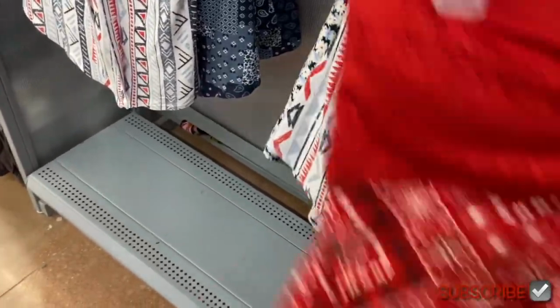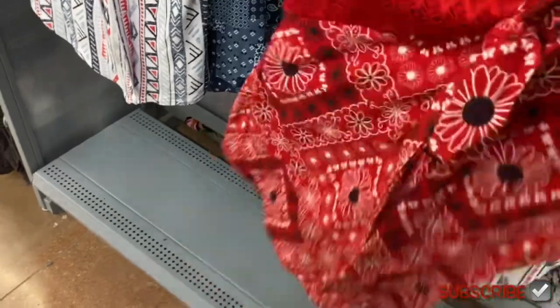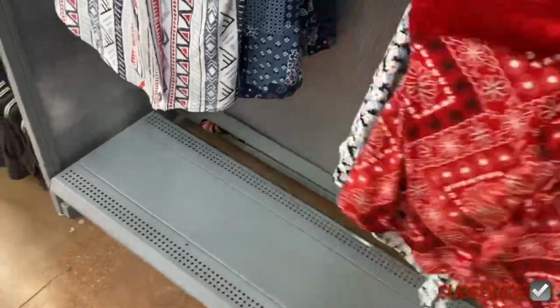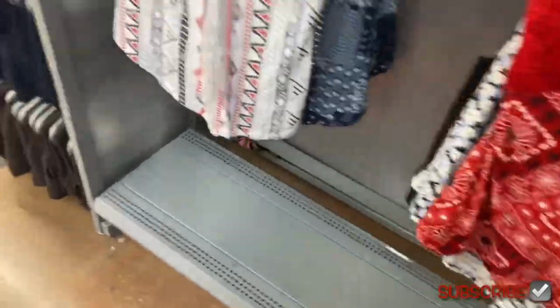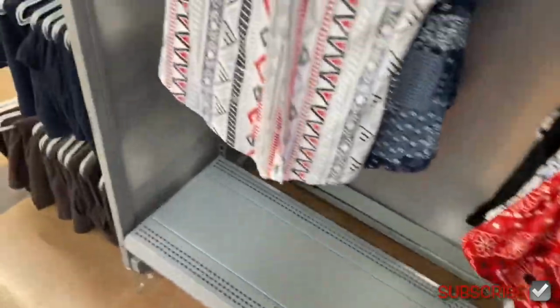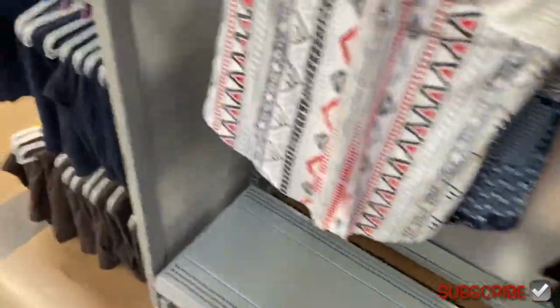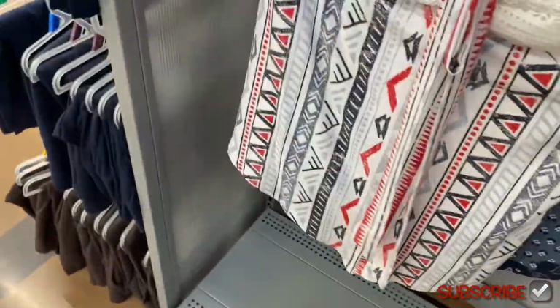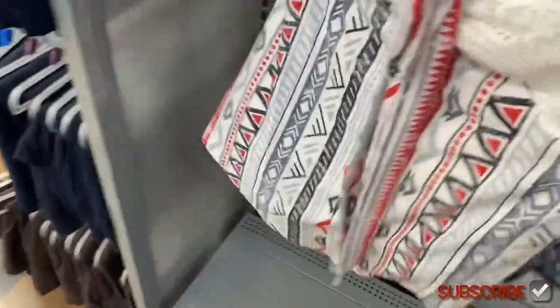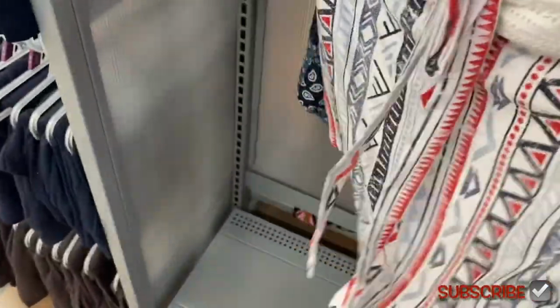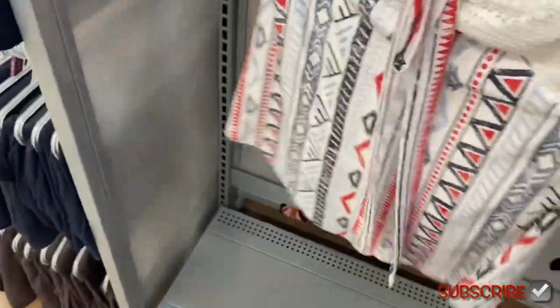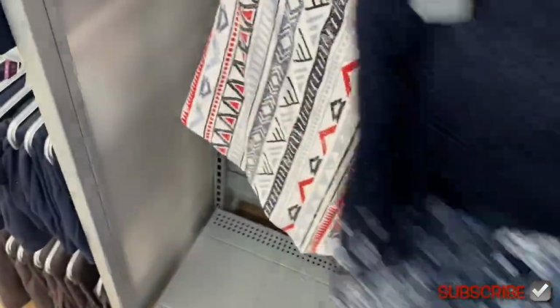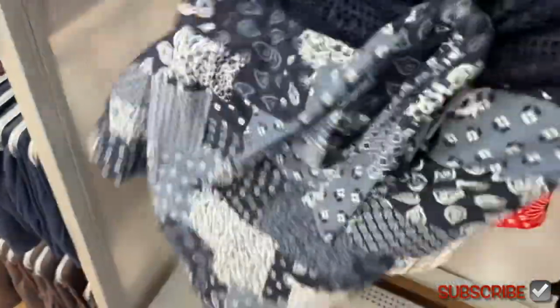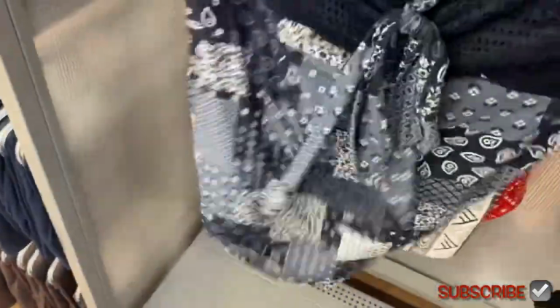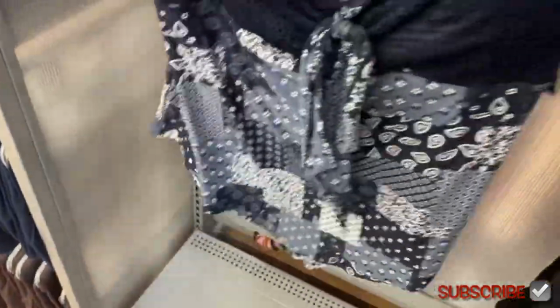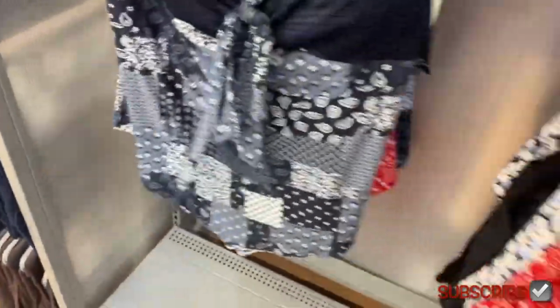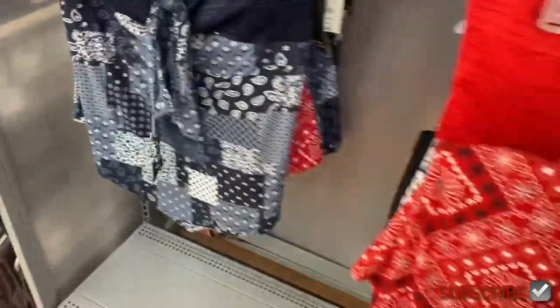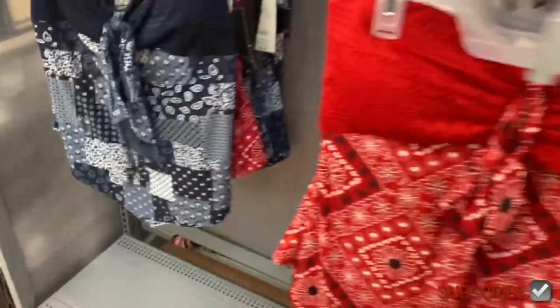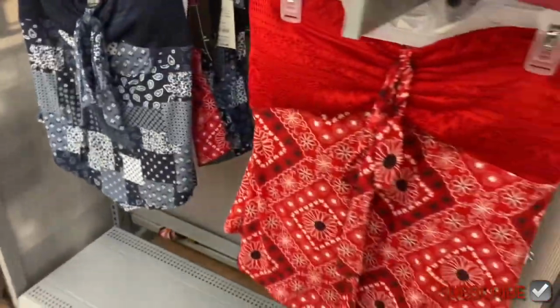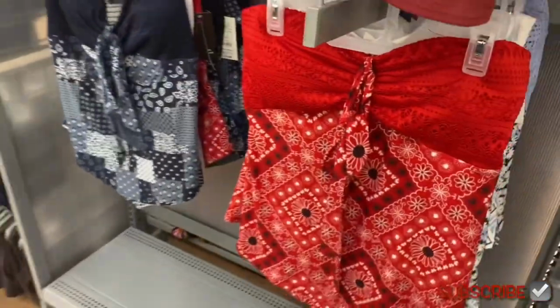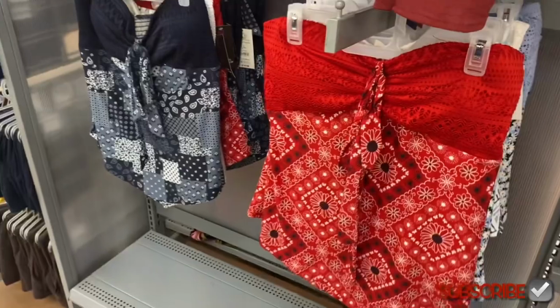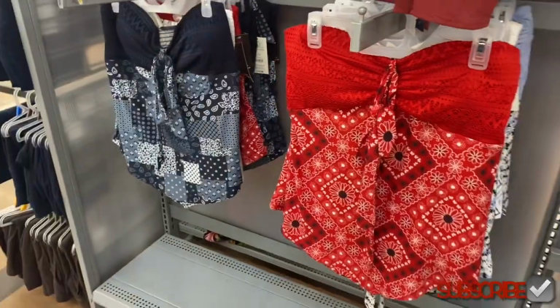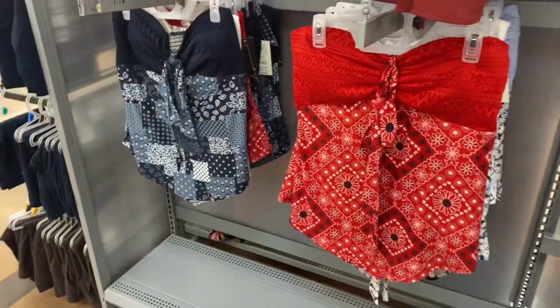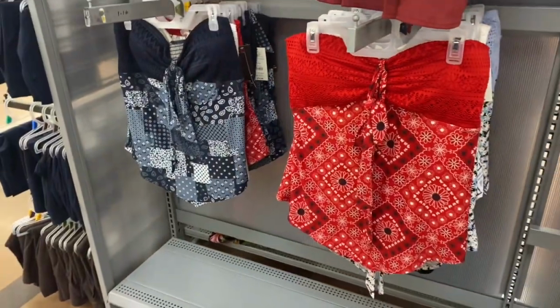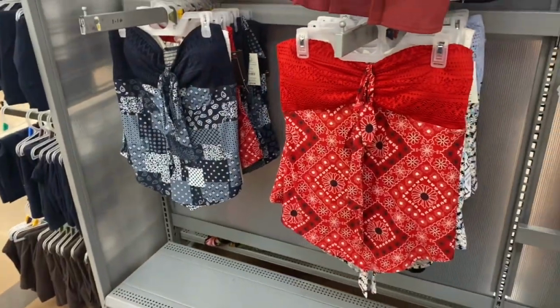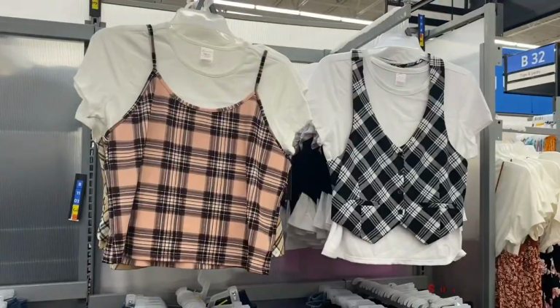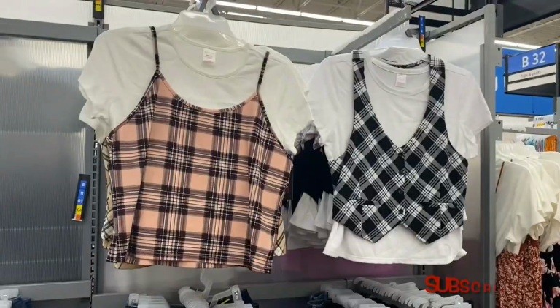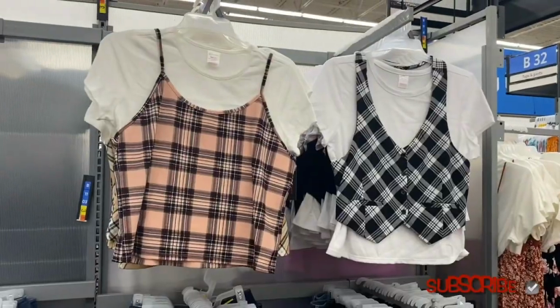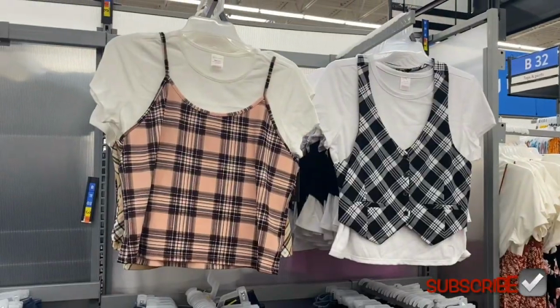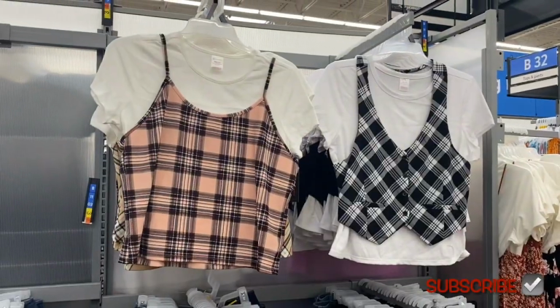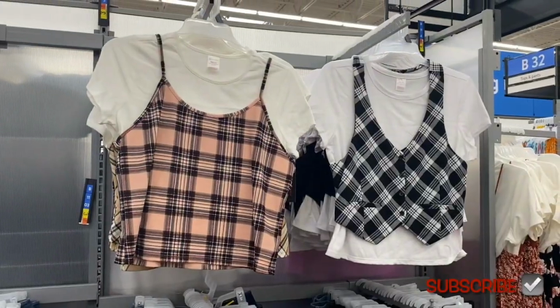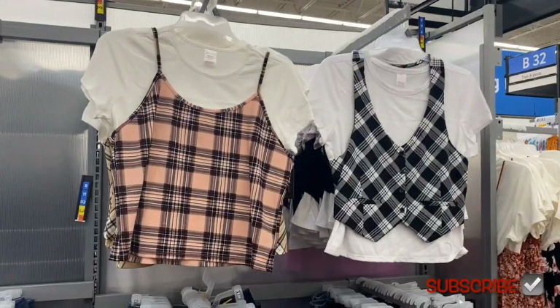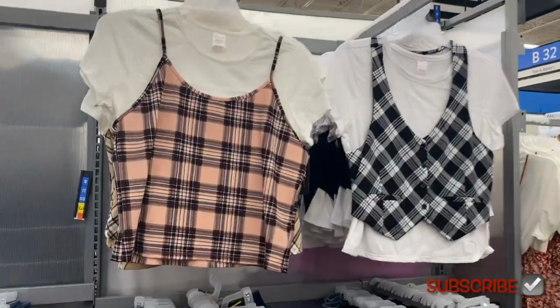There are some new tops to my right with definite fall vibes and Clueless vibes — they actually remind me of that movie Clueless. They have those two options as well.